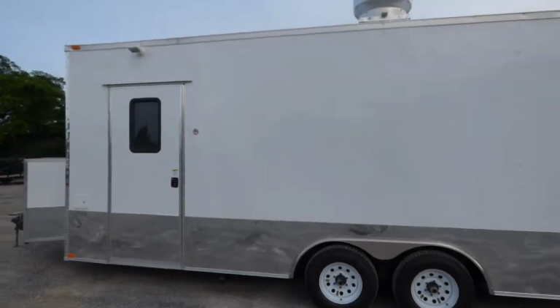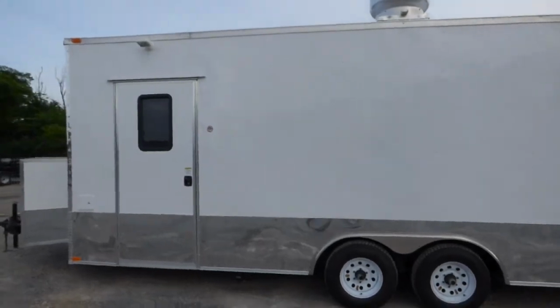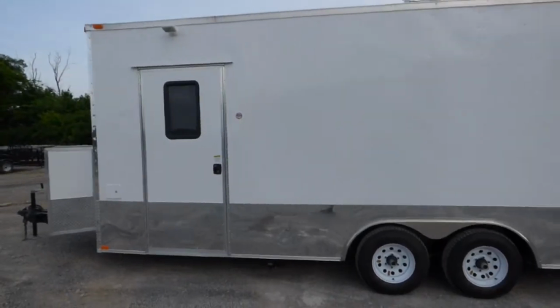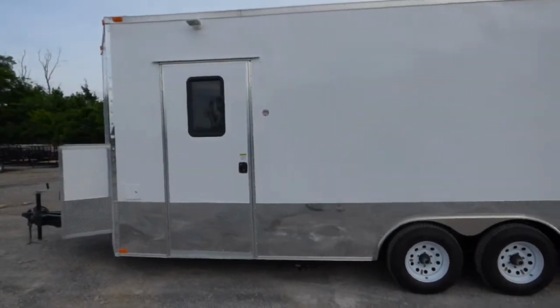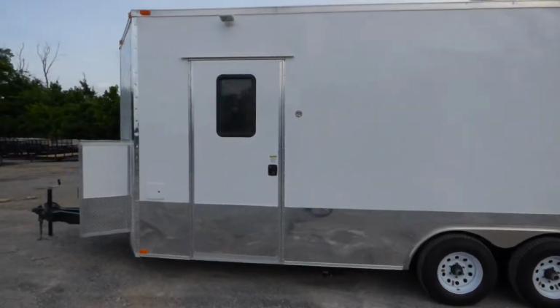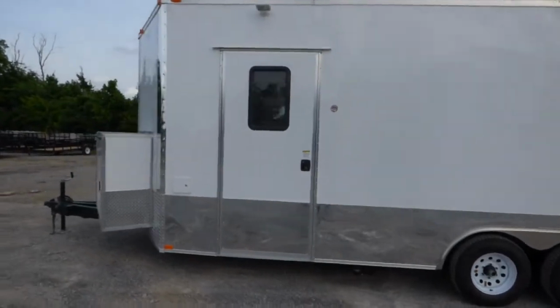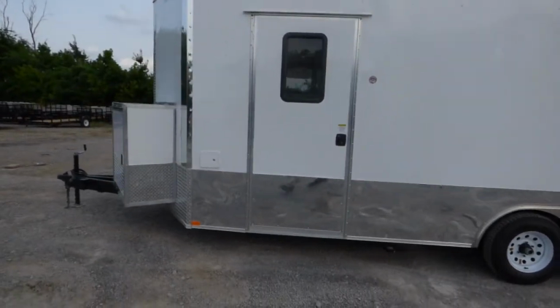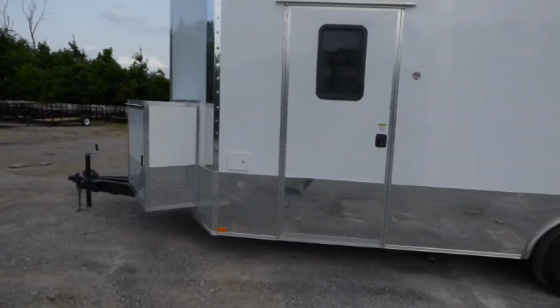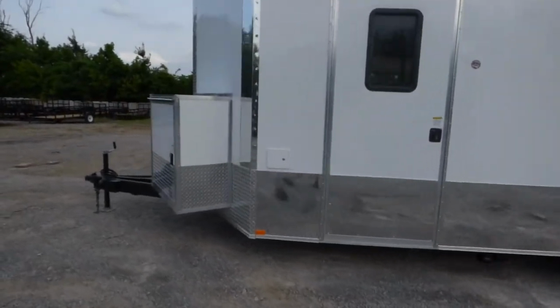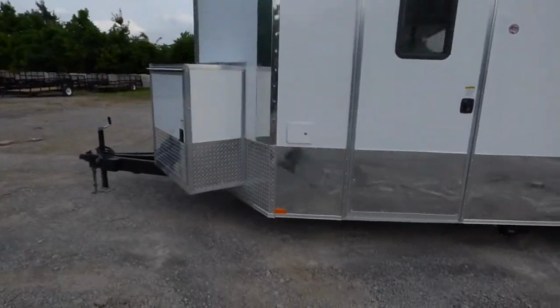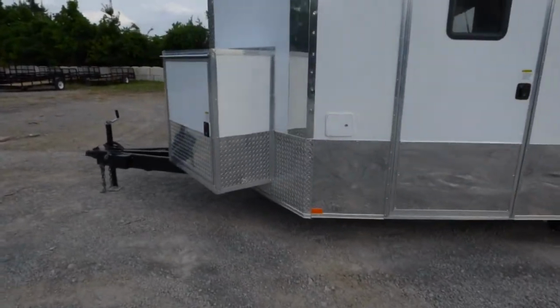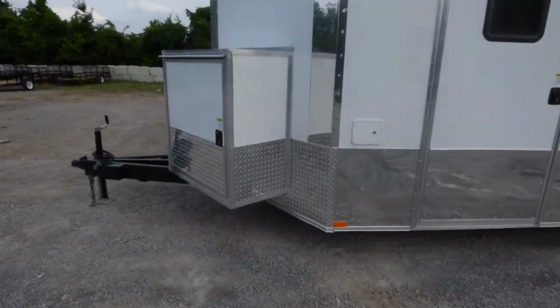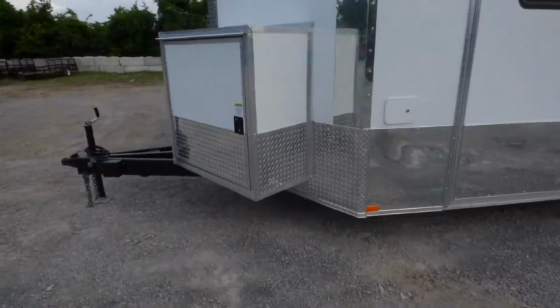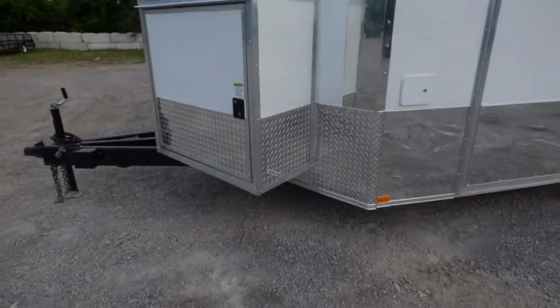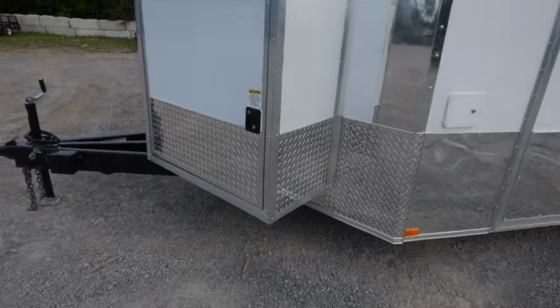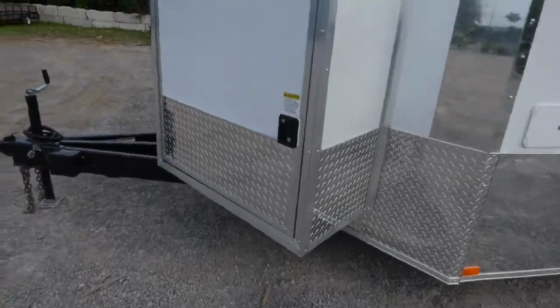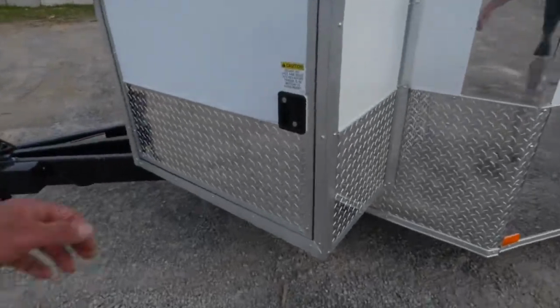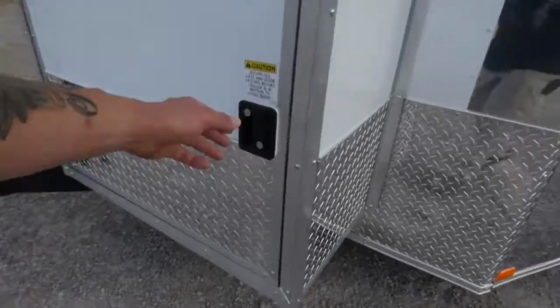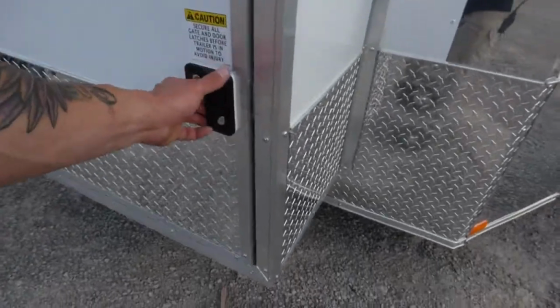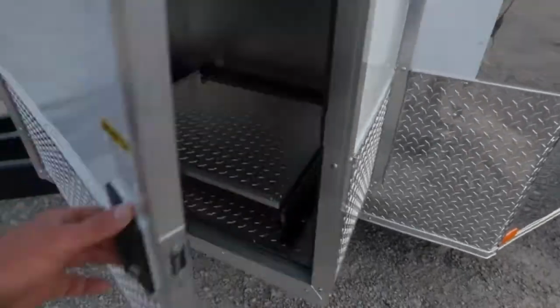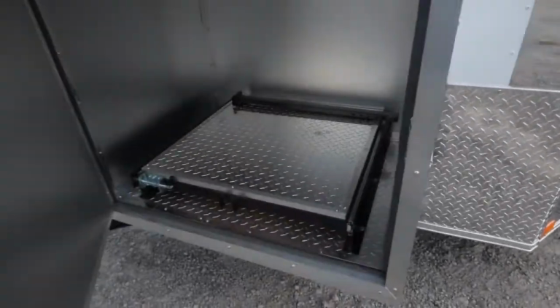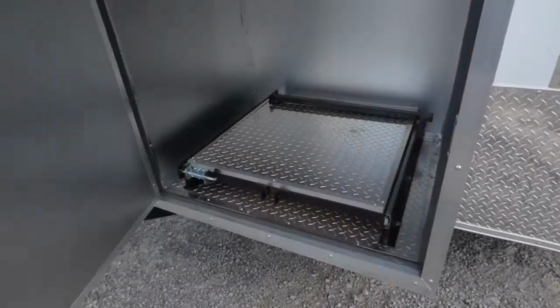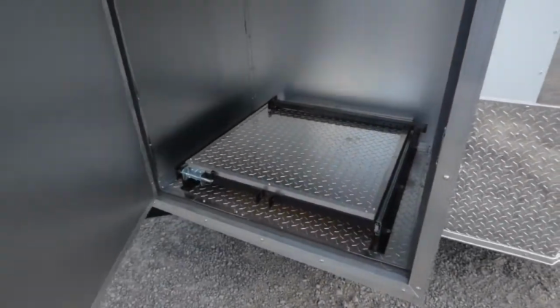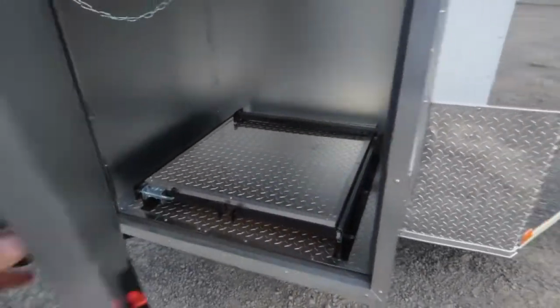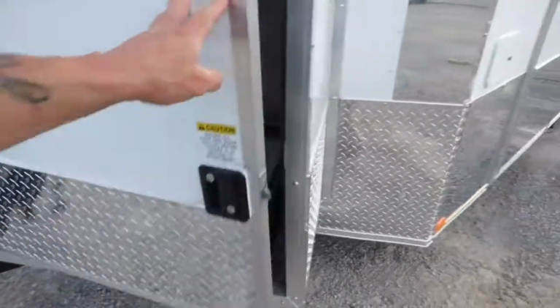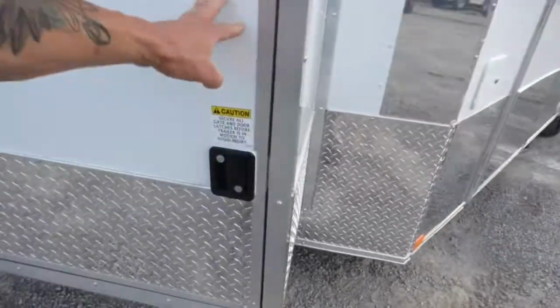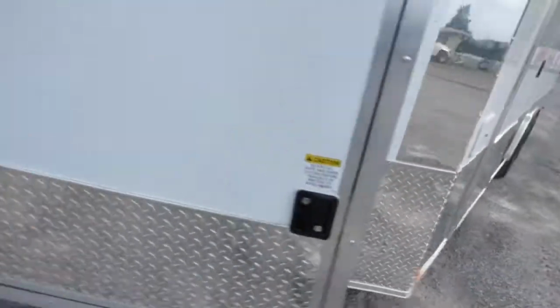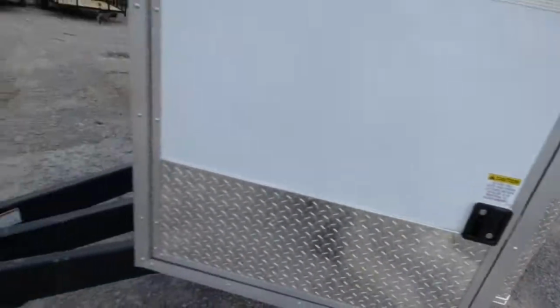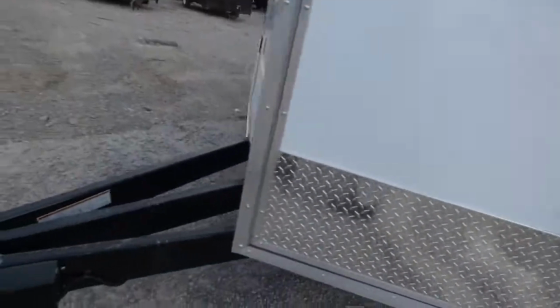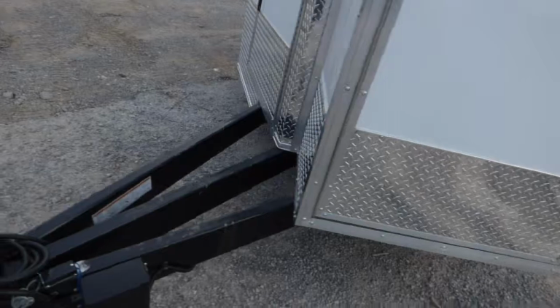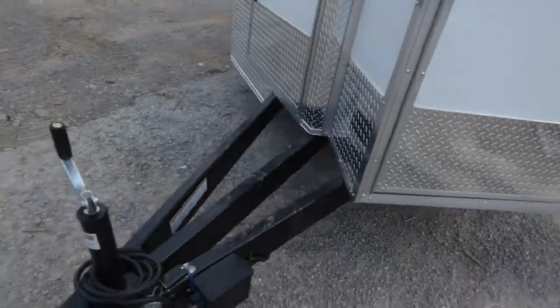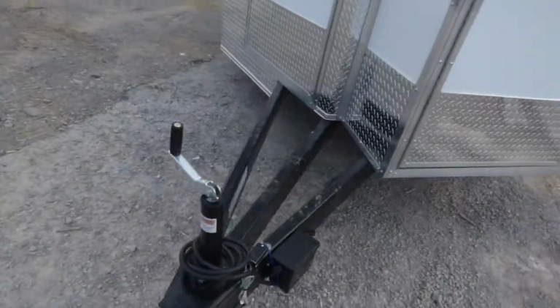The trailer has an 8 foot interior height. We have a 36 inch generator box with a slide-out tray, and an extended tongue.